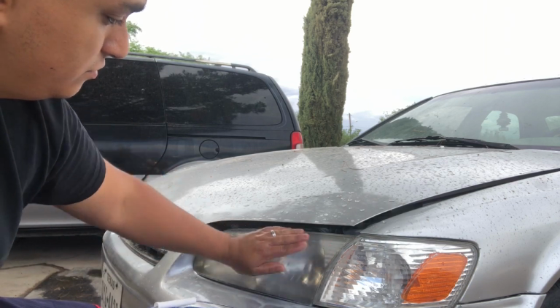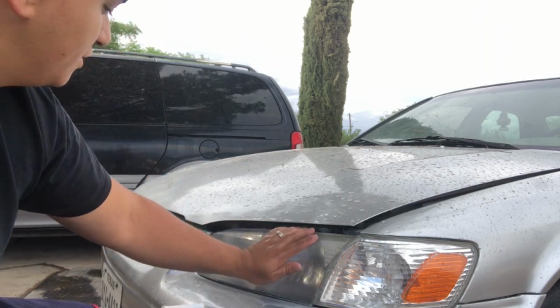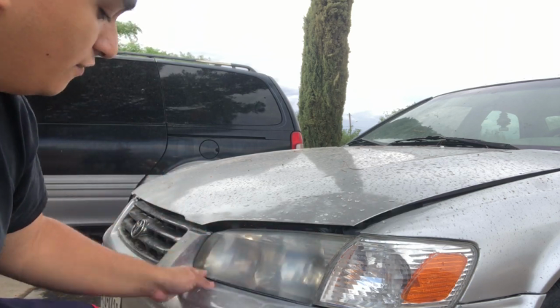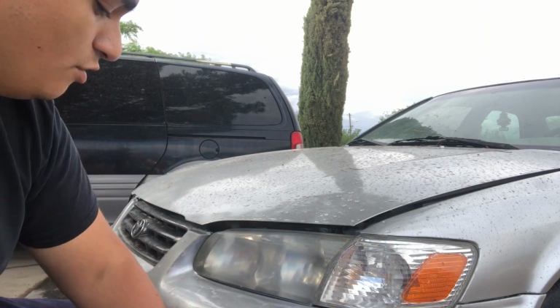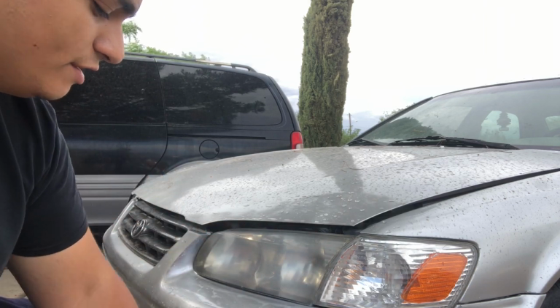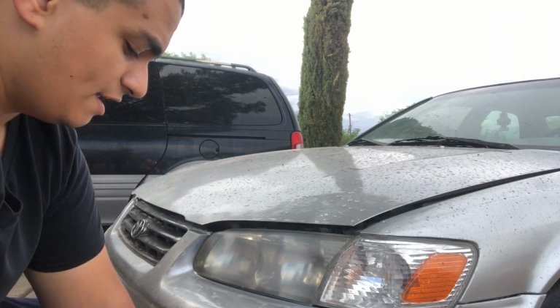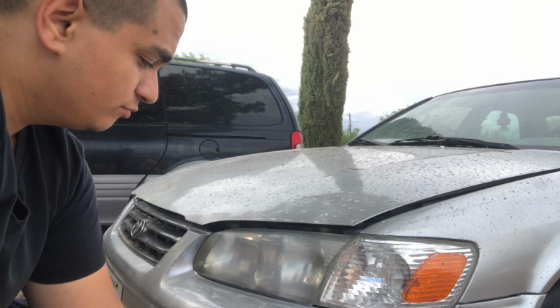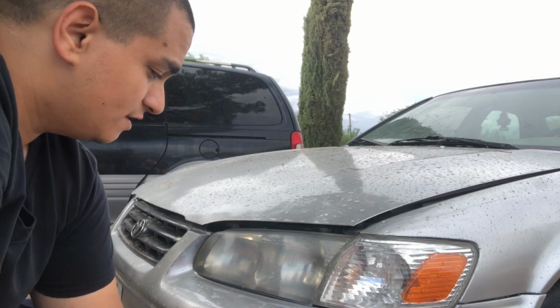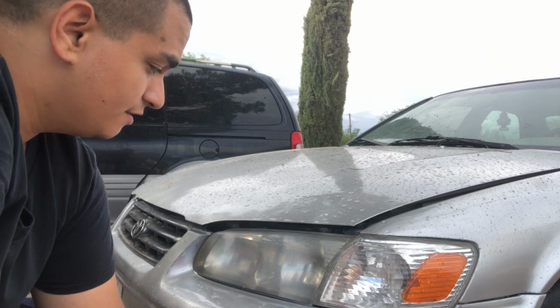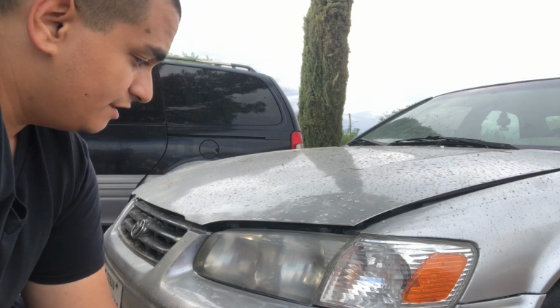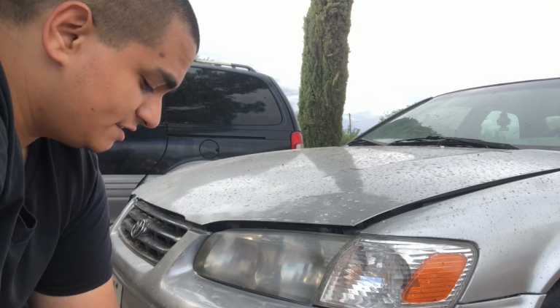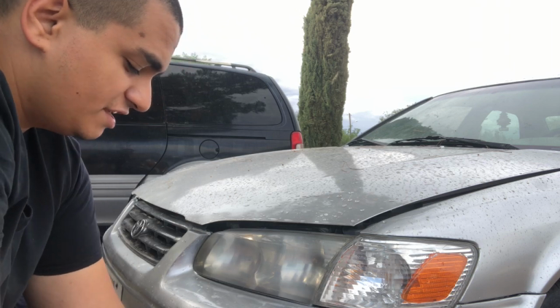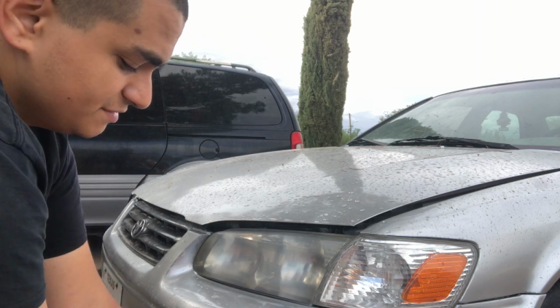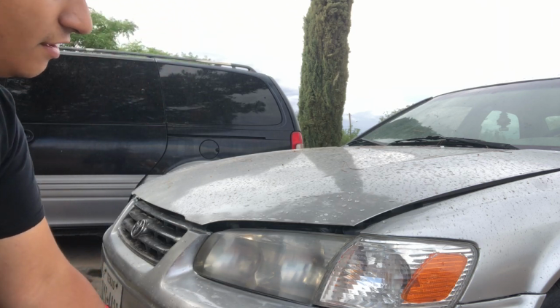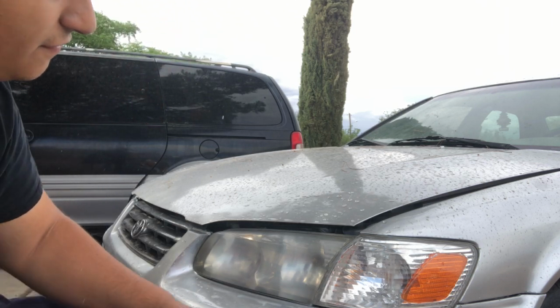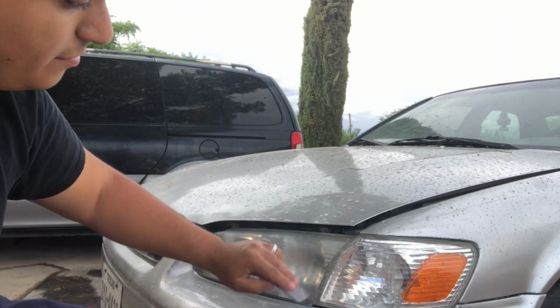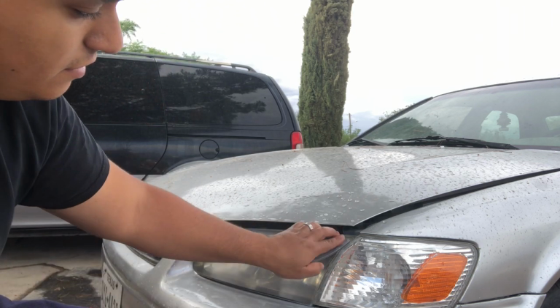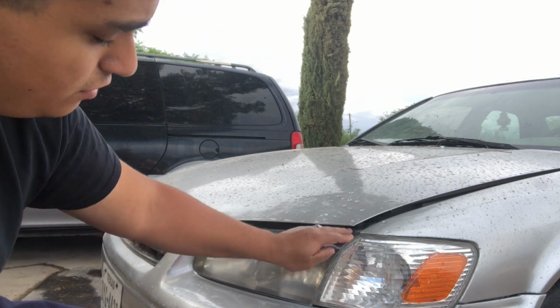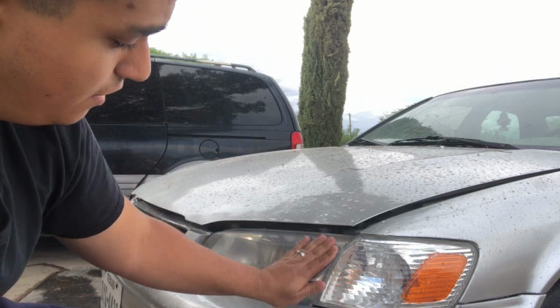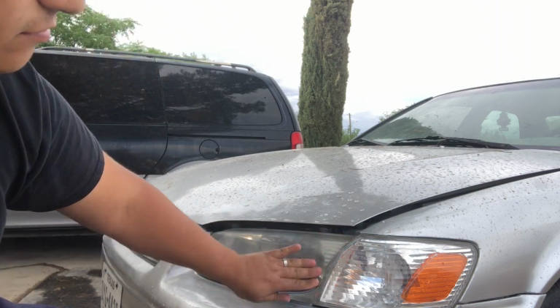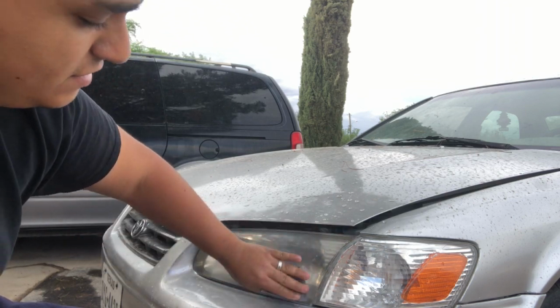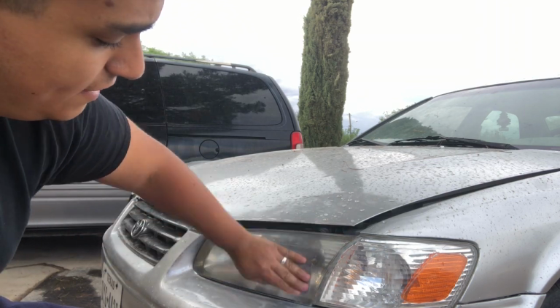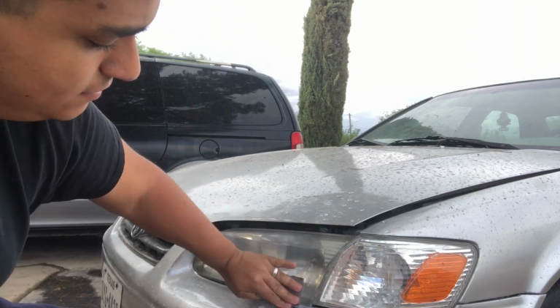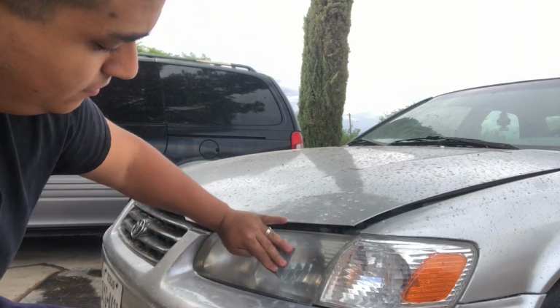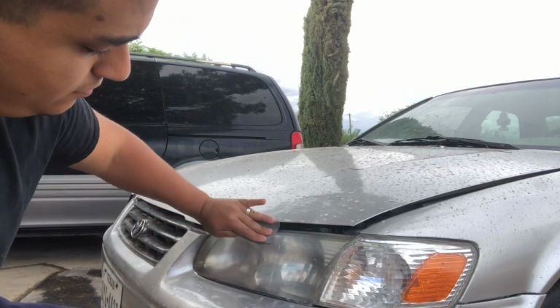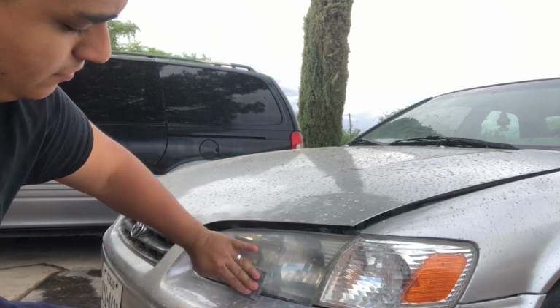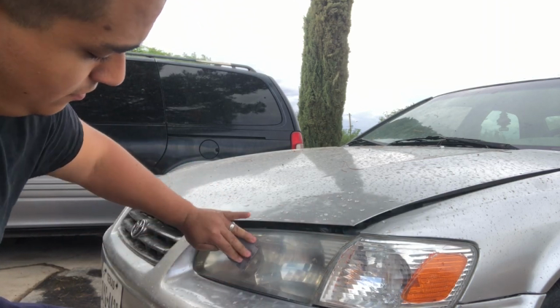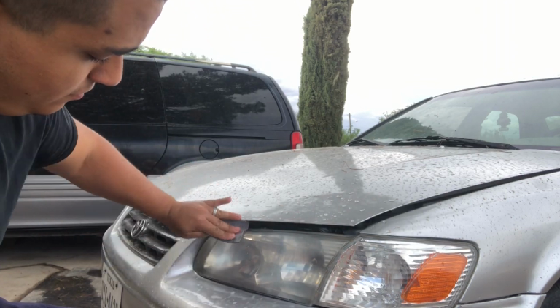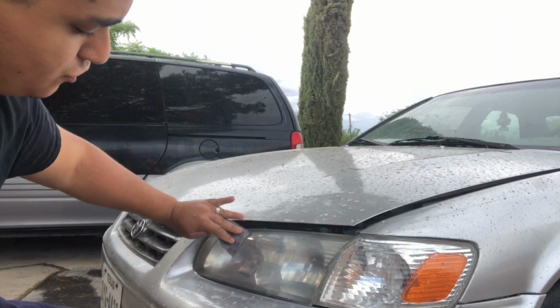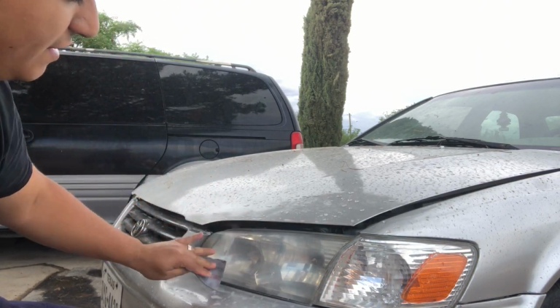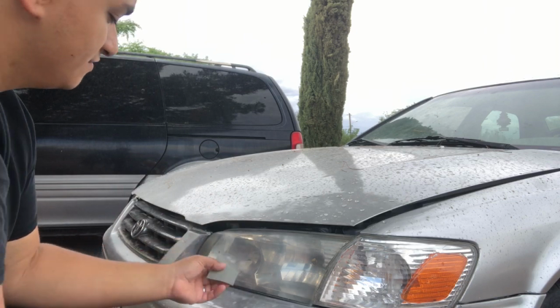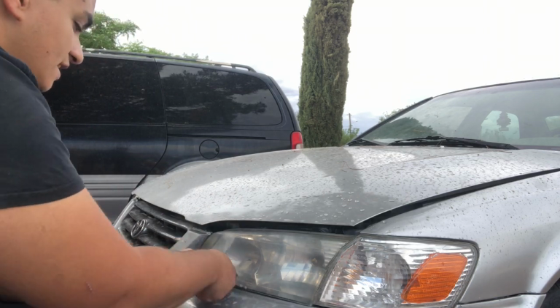This looks pretty good so far. We're going to go ahead and start now with the 3,000 grit, and as you'll see, I'm going to be changing my position — going up and down now instead of side to side.